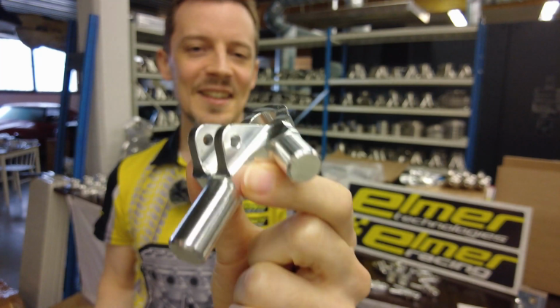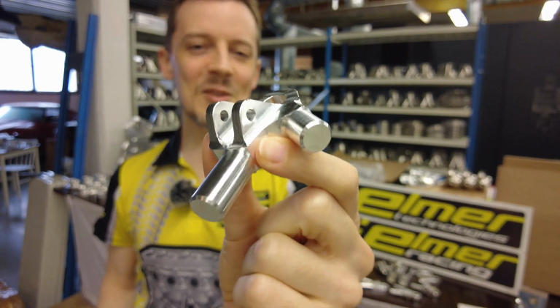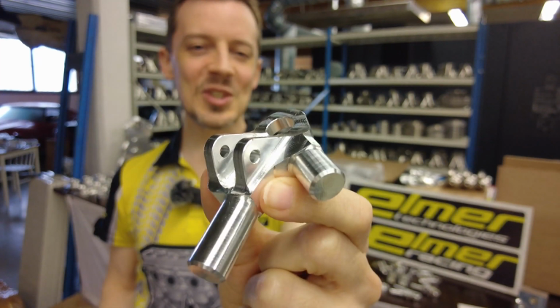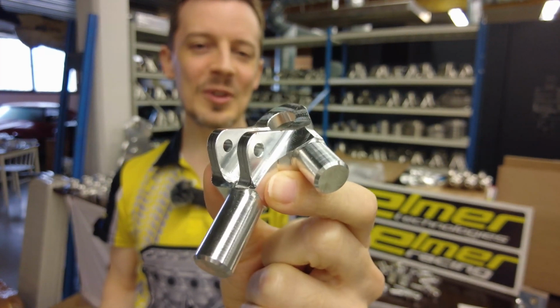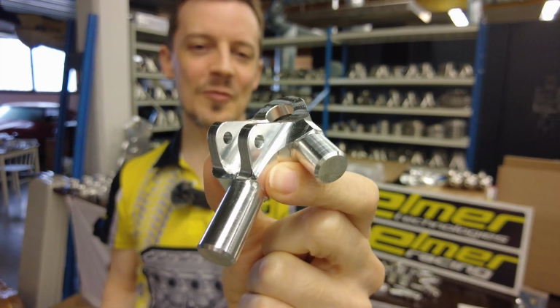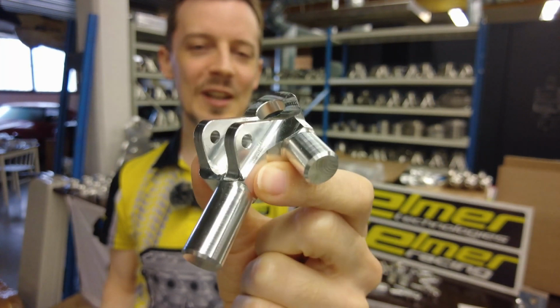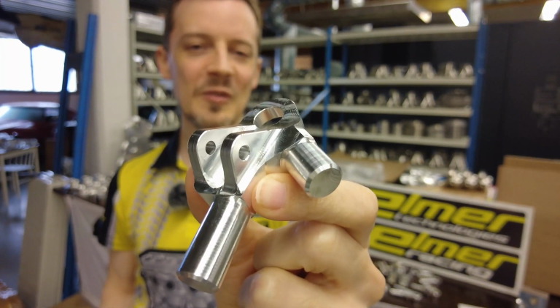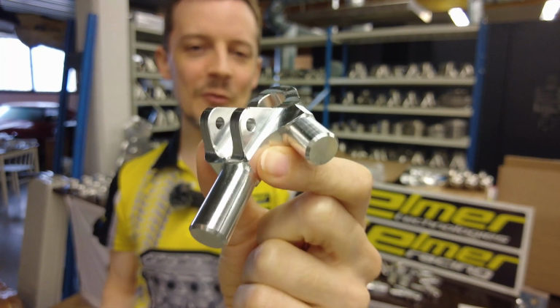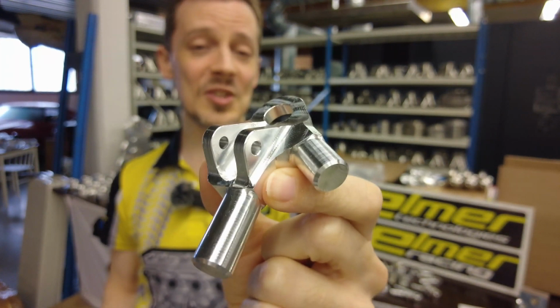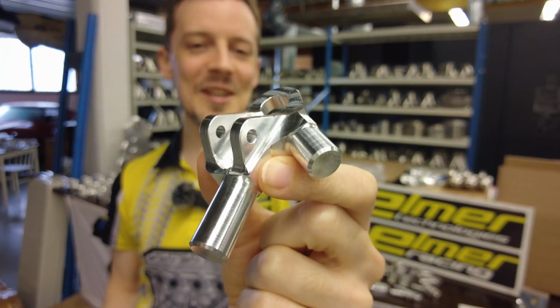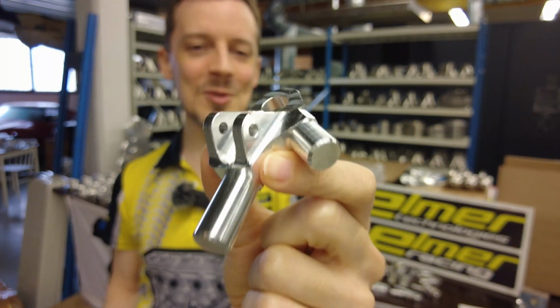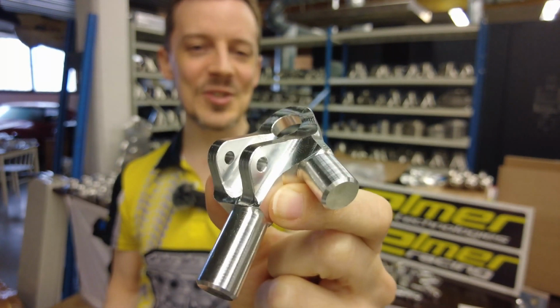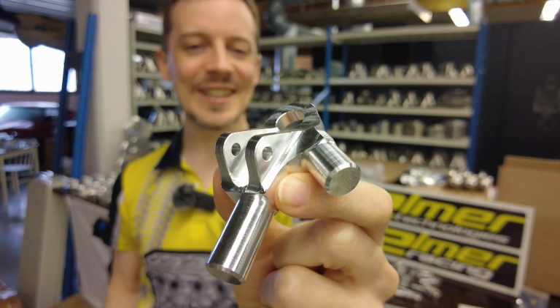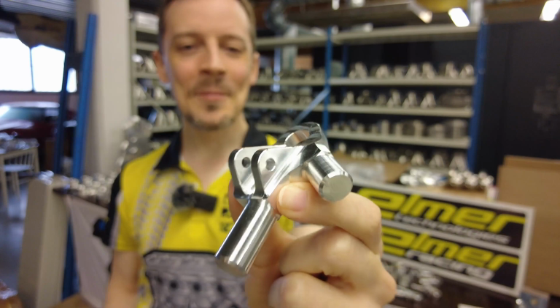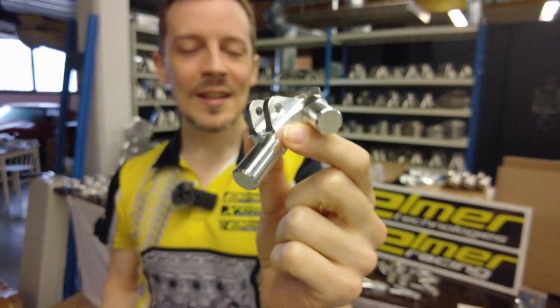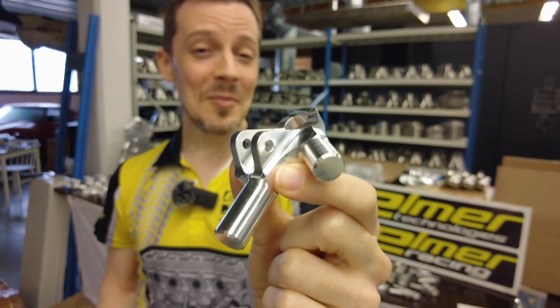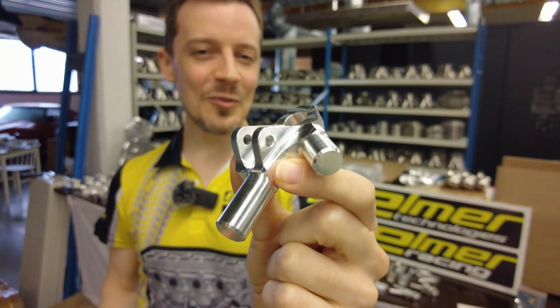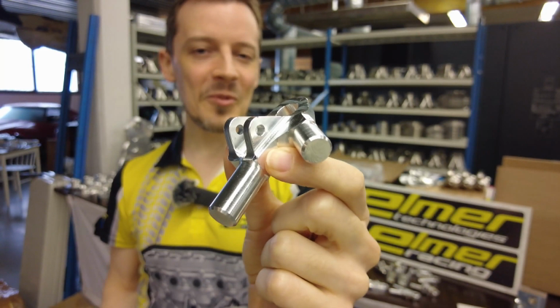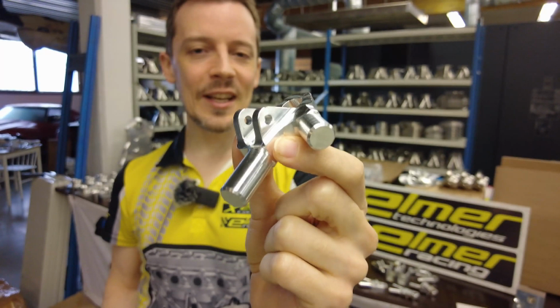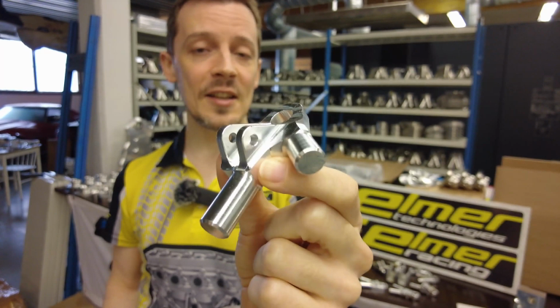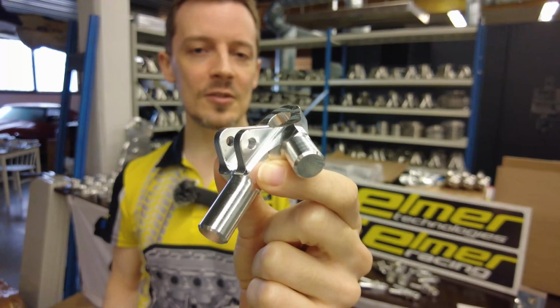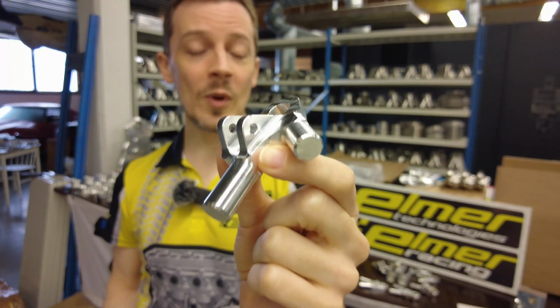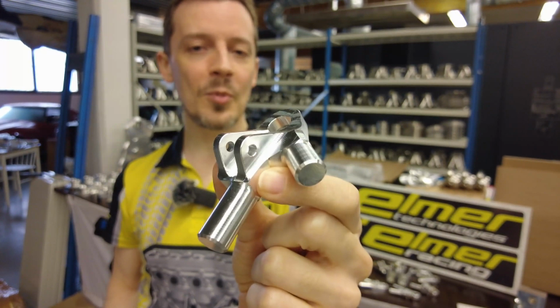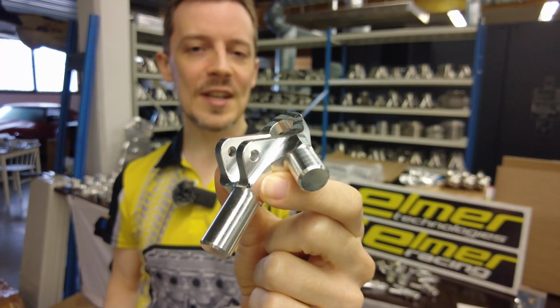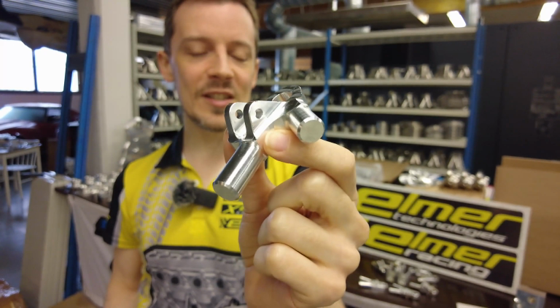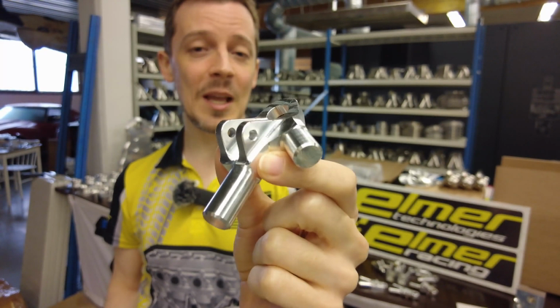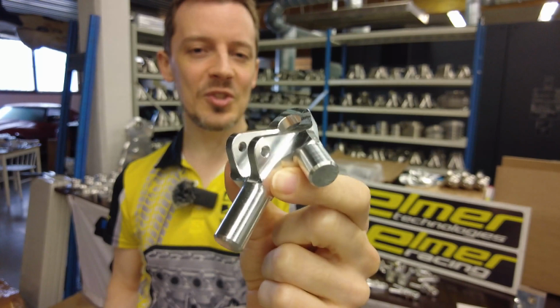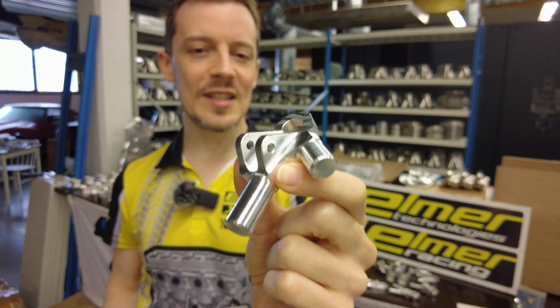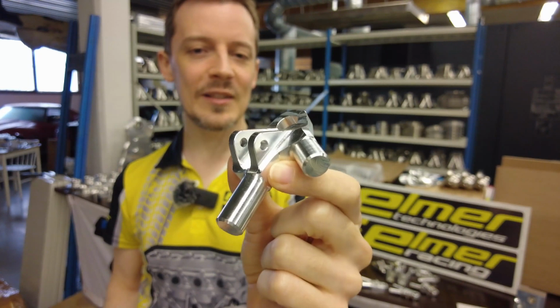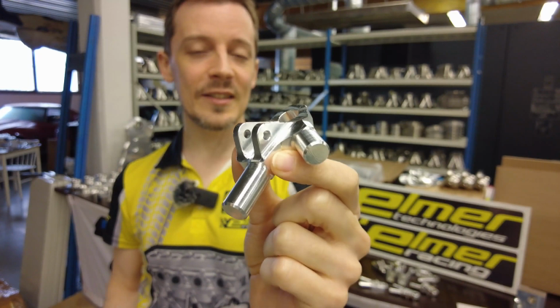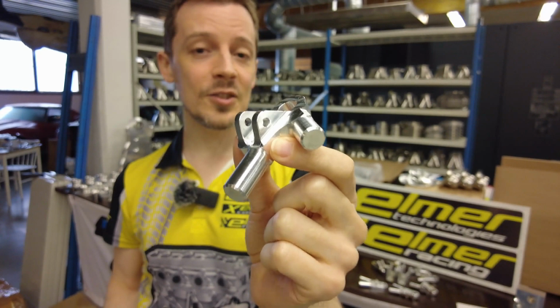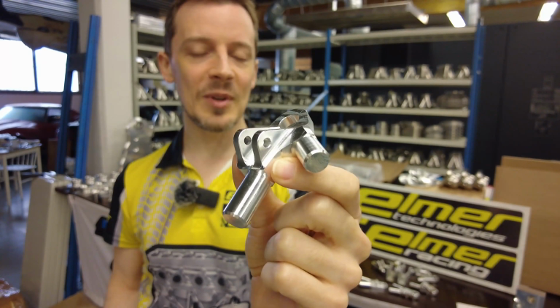I have suspension components for the Delft University Formula Student team that we're sponsoring. I'm Oscar from Elmer Racing and let's take a look at one of the important aspects of being able to machine these effectively and cheaply.